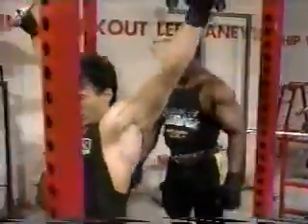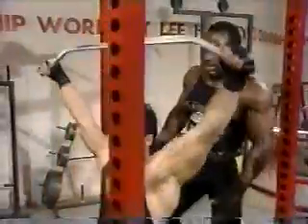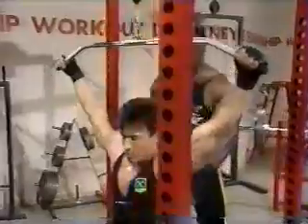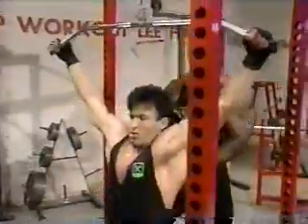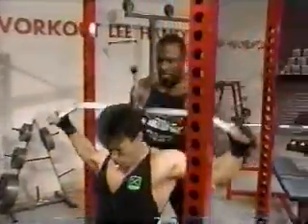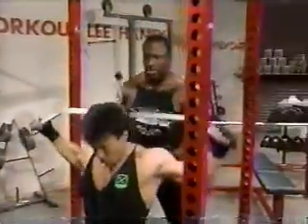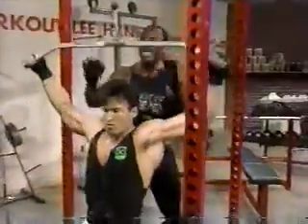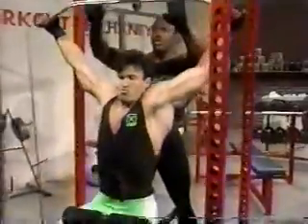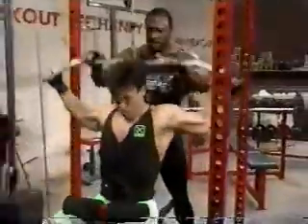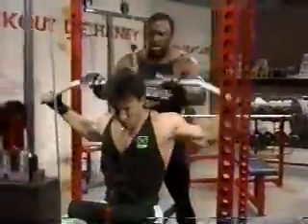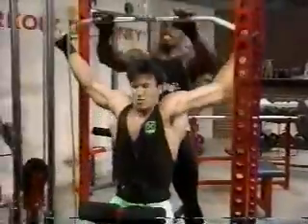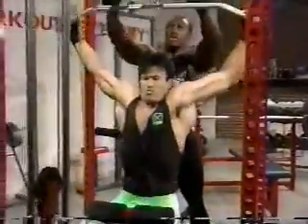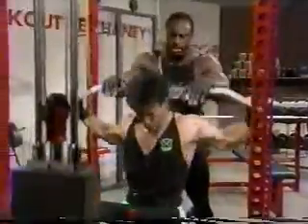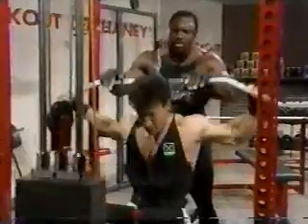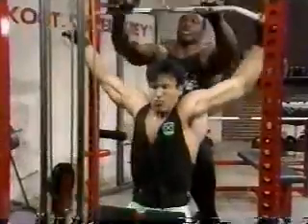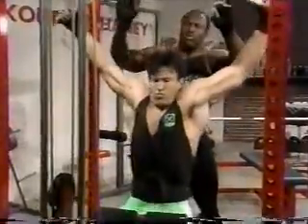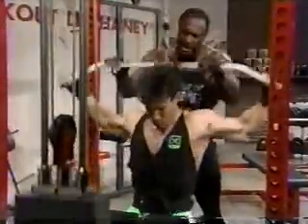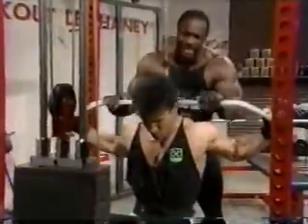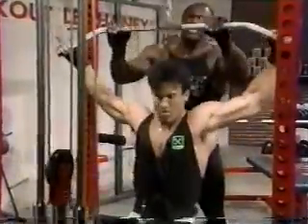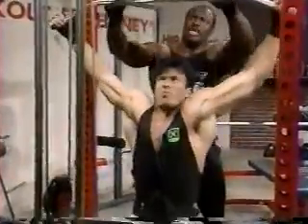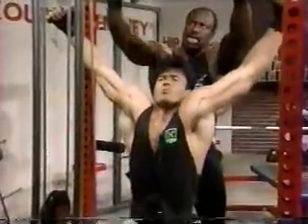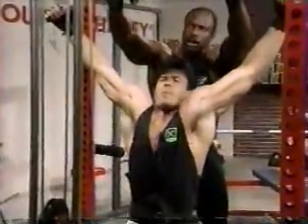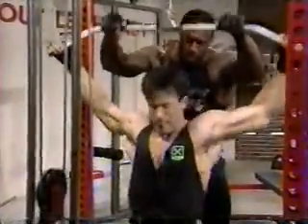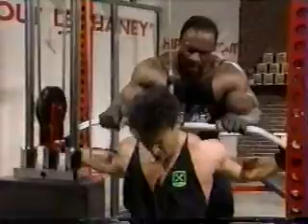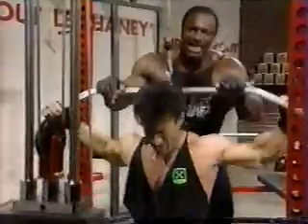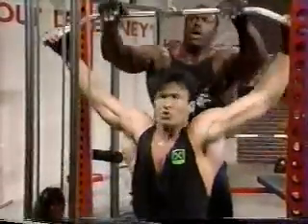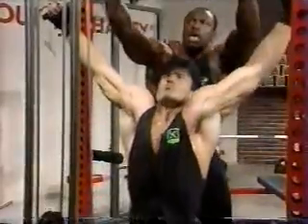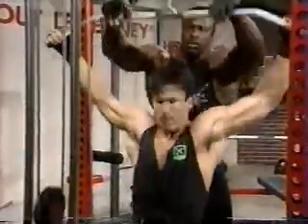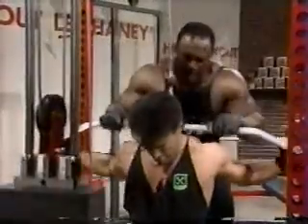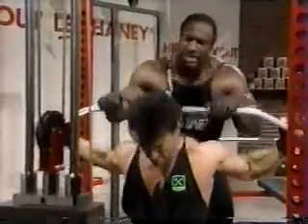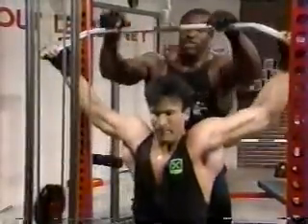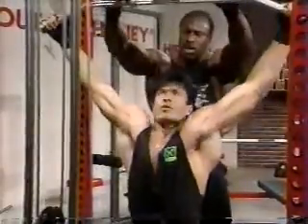Get a couple good ones. Let me see you just knock out two good ones. Get a stretch — take your time, get your negative in. One more. Way to finish off — that's great. That's what it's all about.